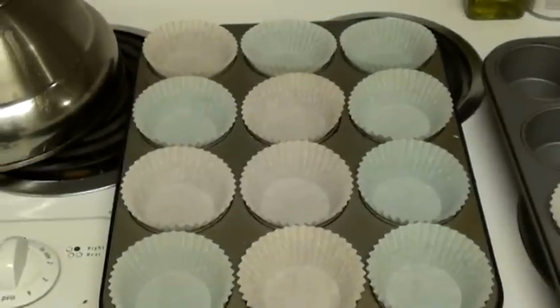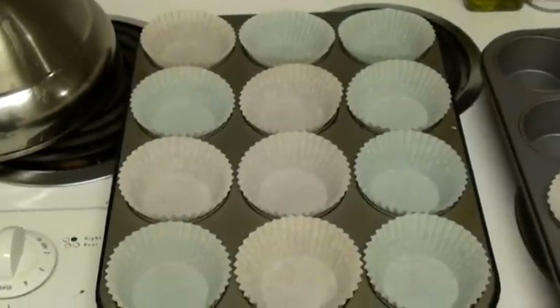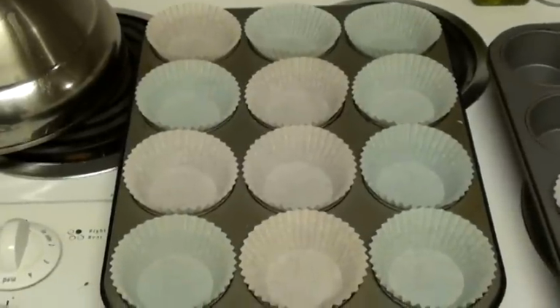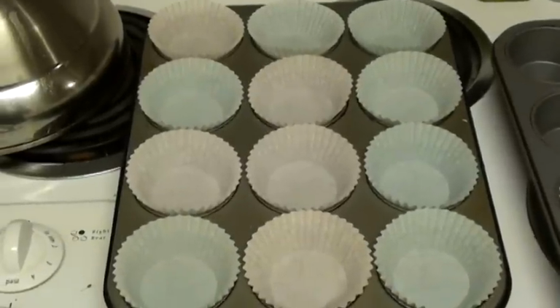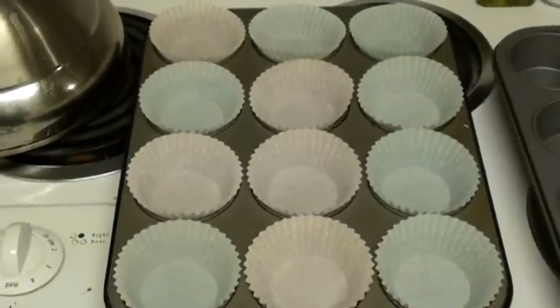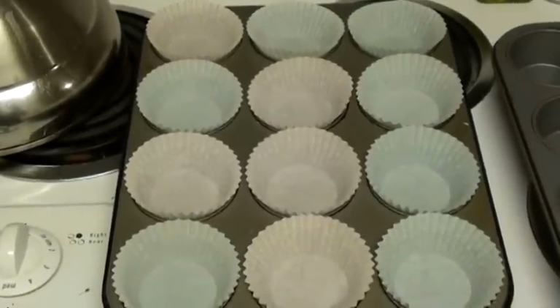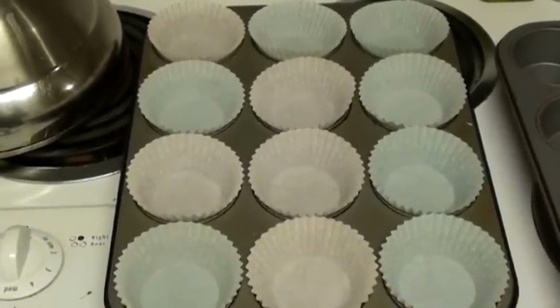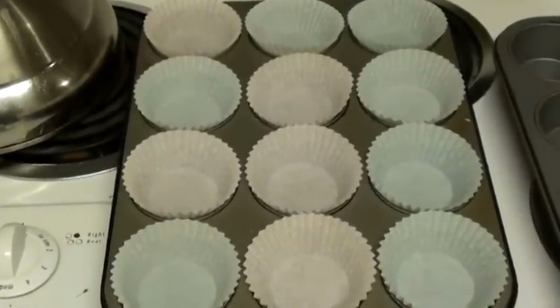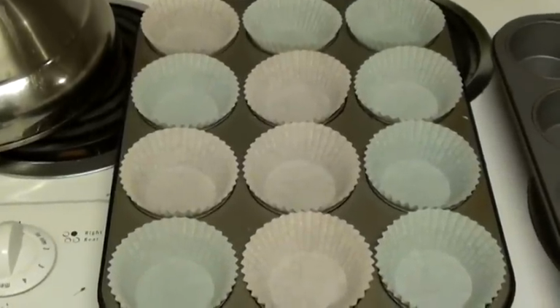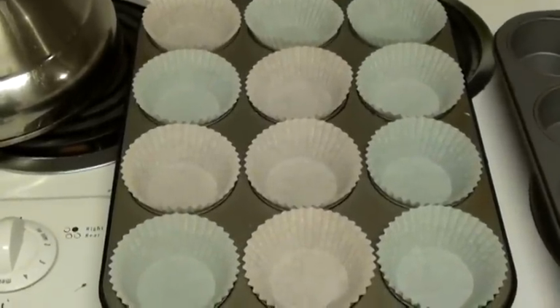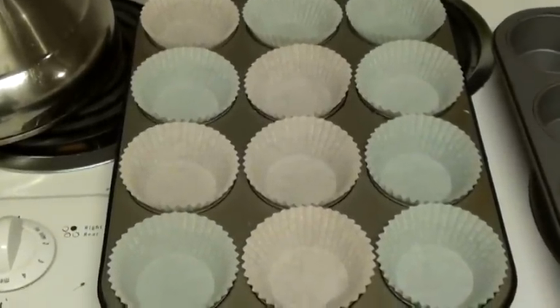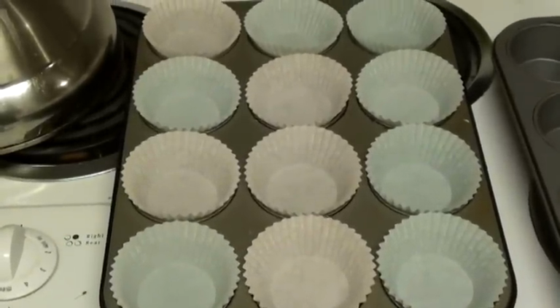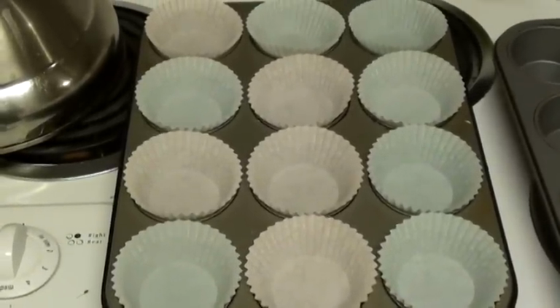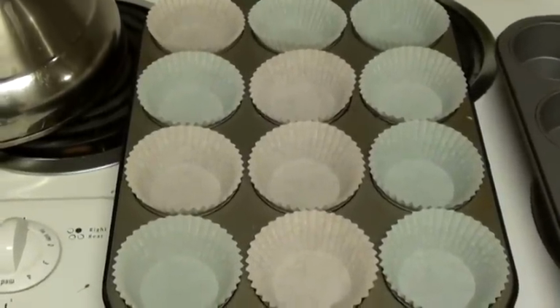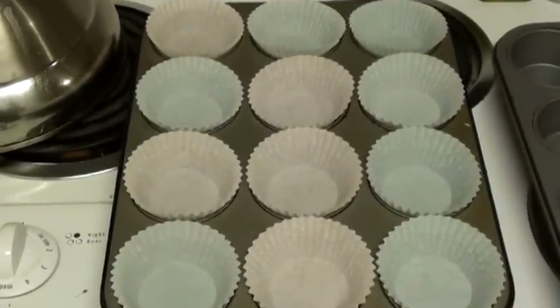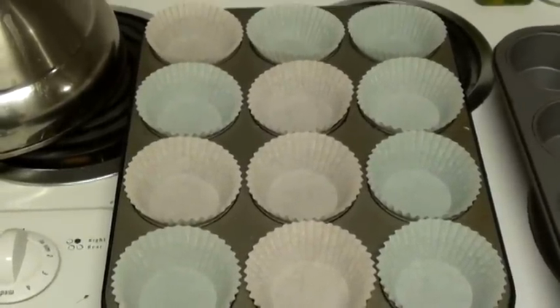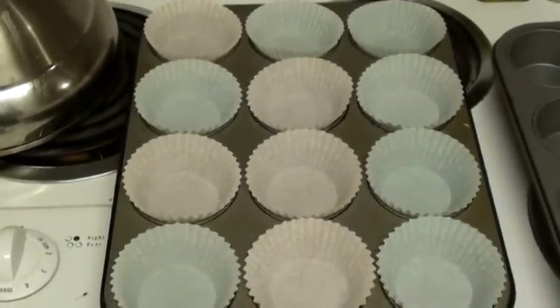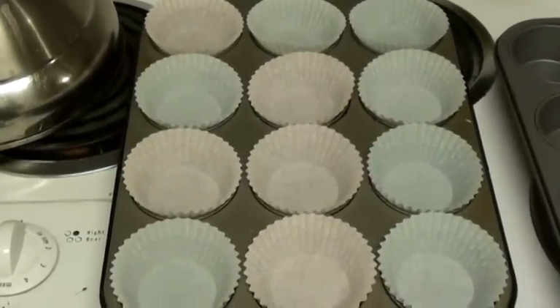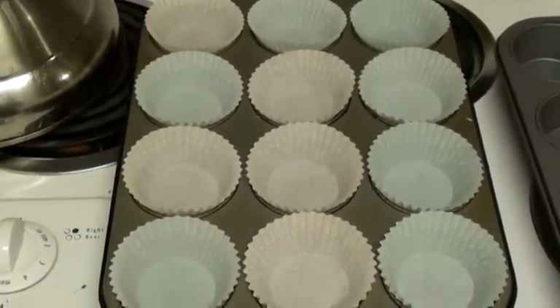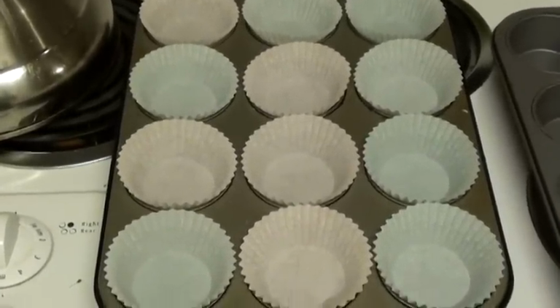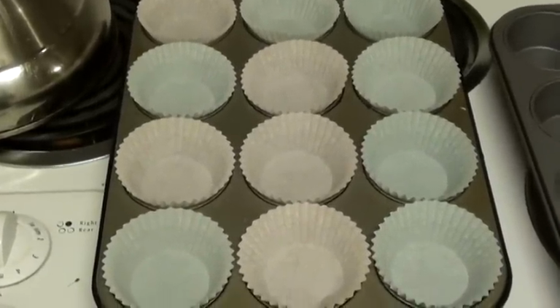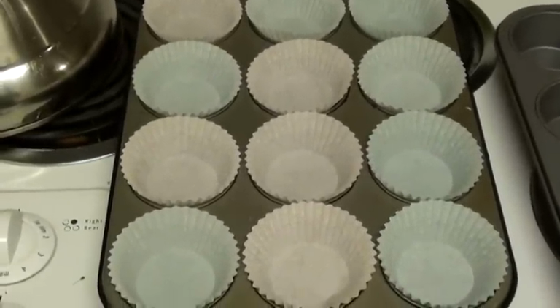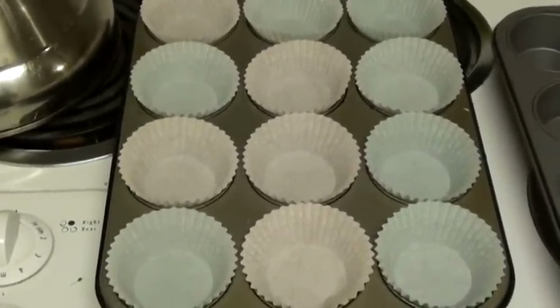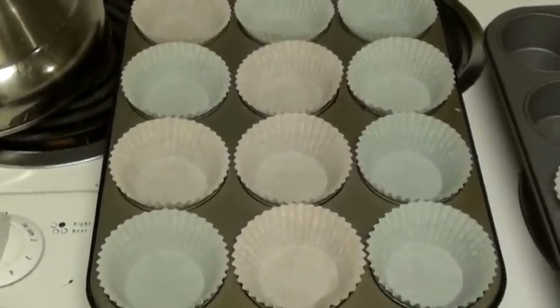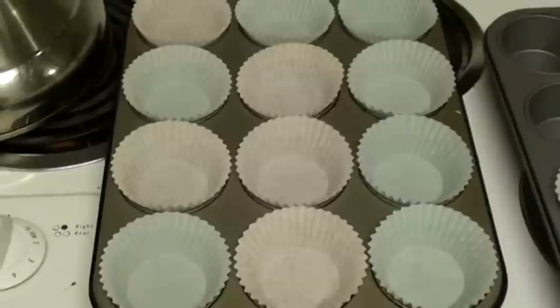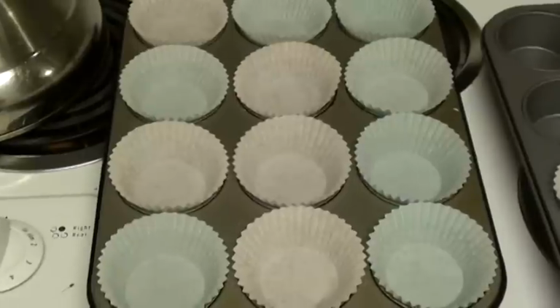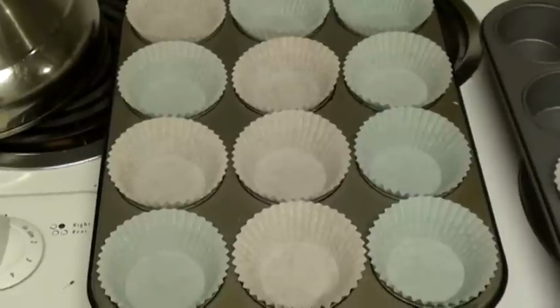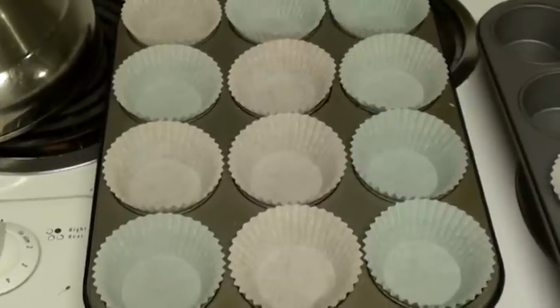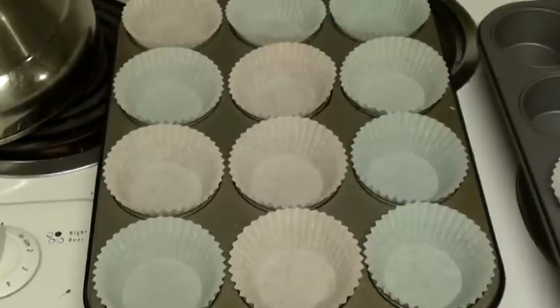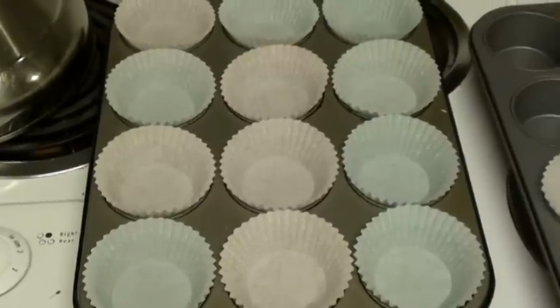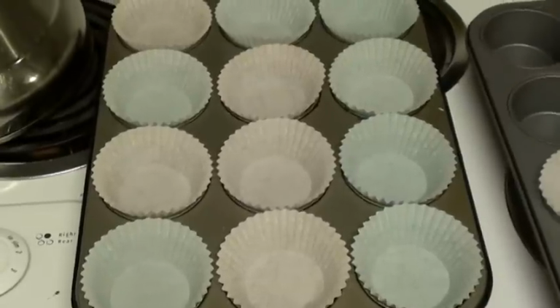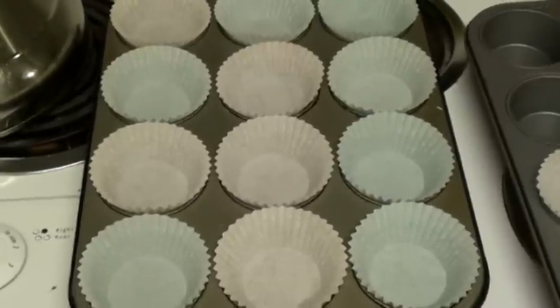First, you're going to need some cupcake pans. You're going to need some baking cups, a.k.a. pieces of paper for some cupcakes.